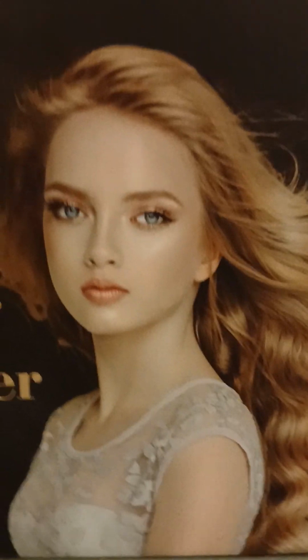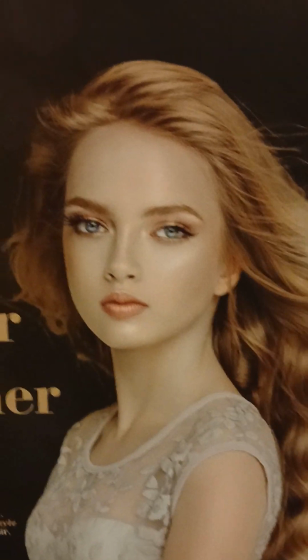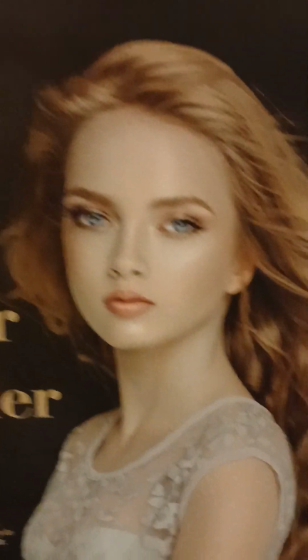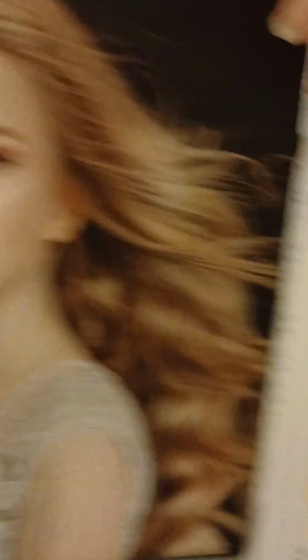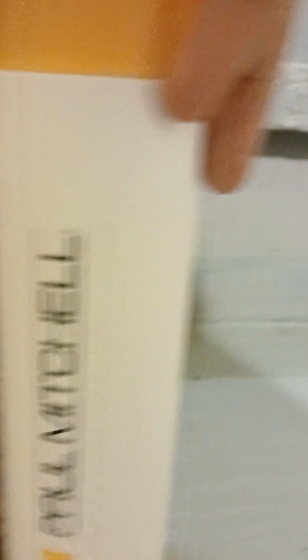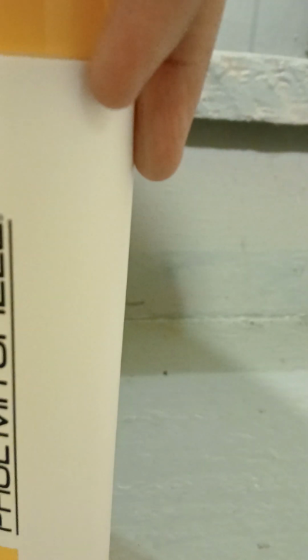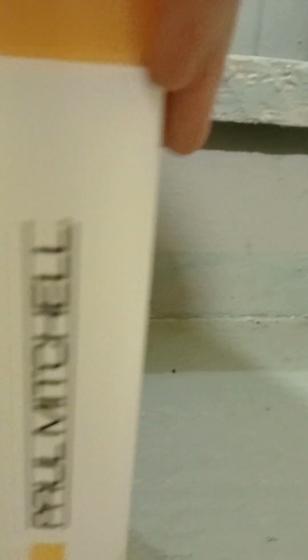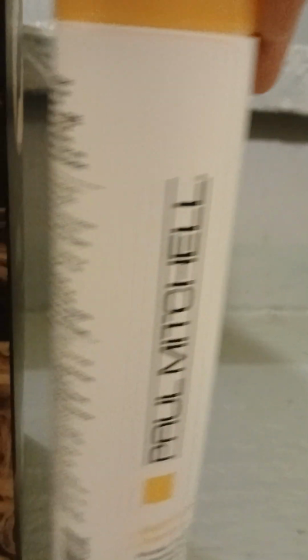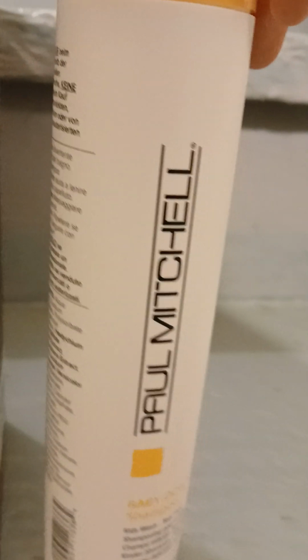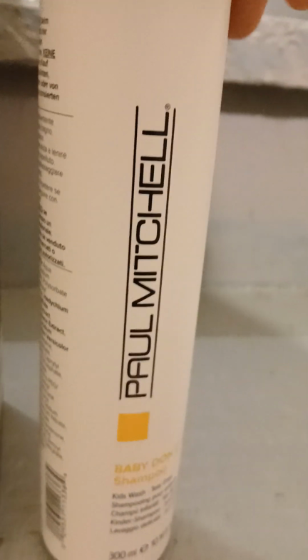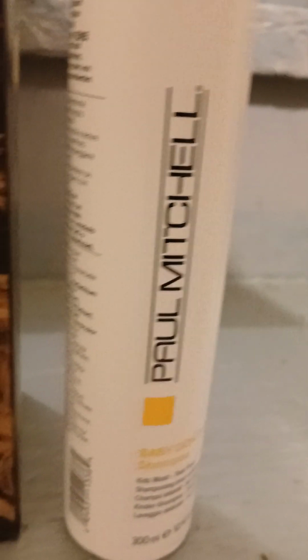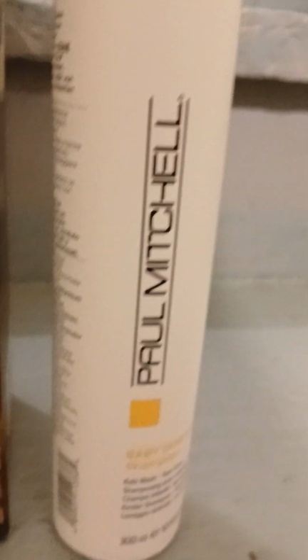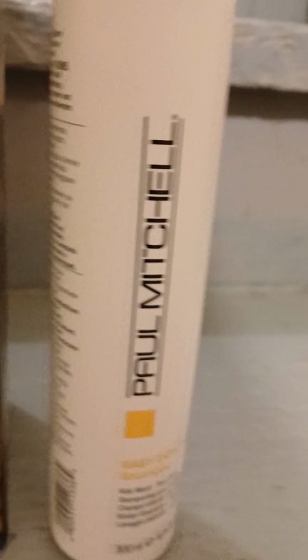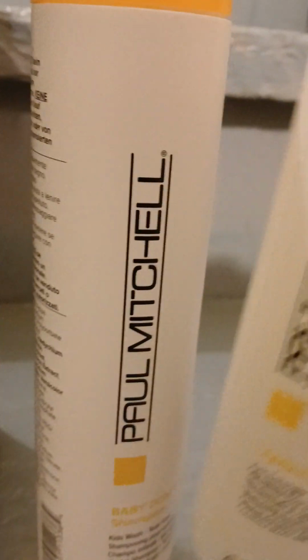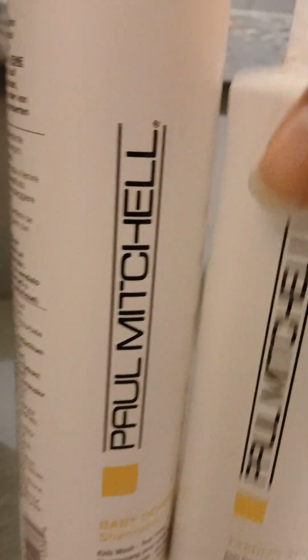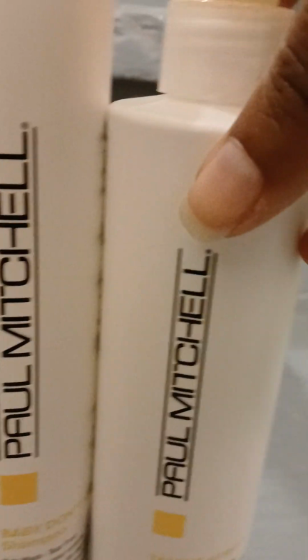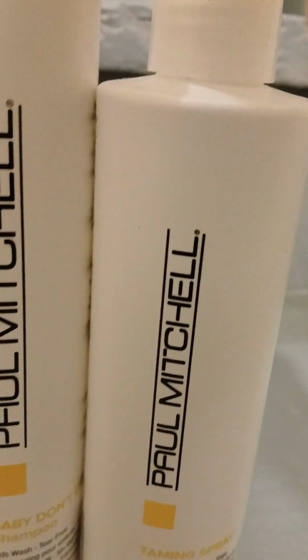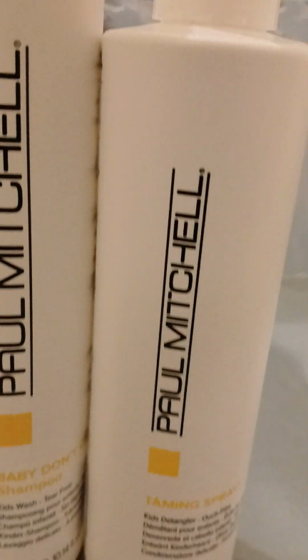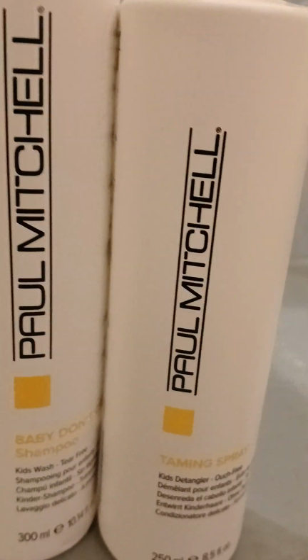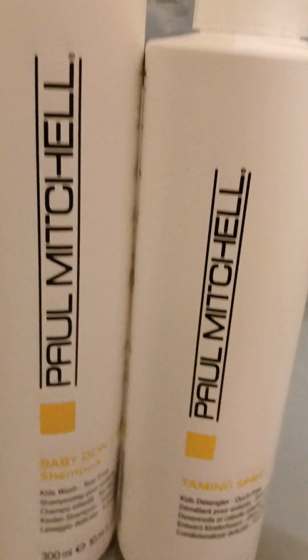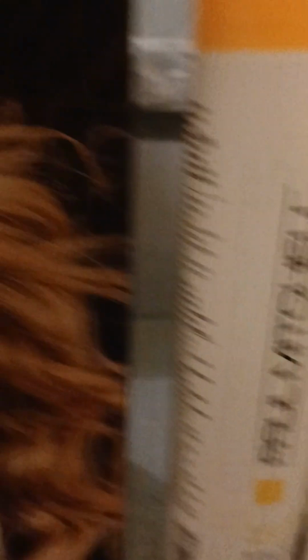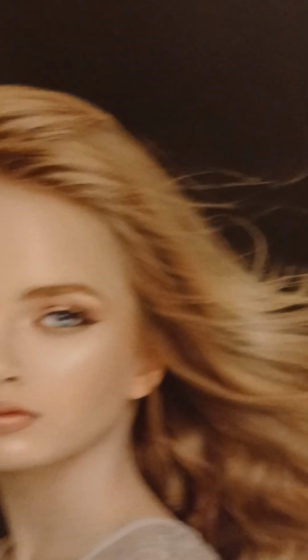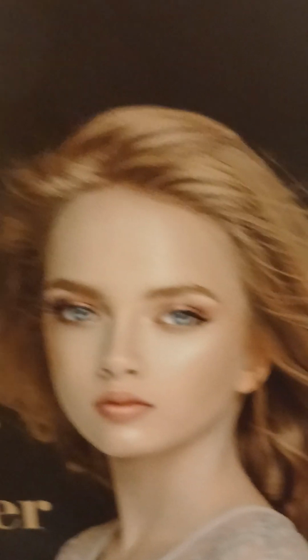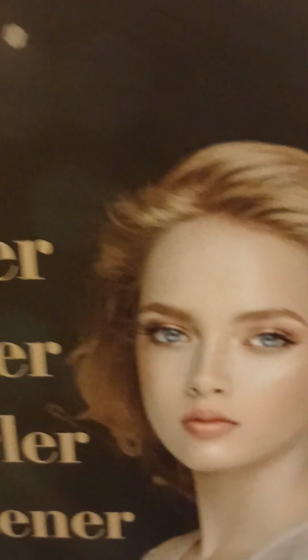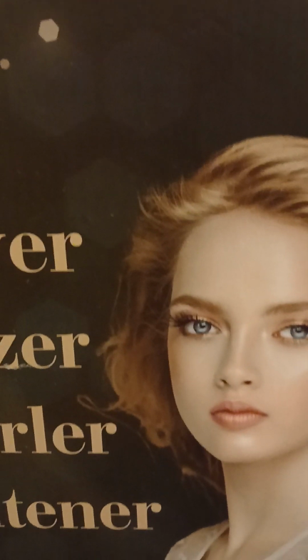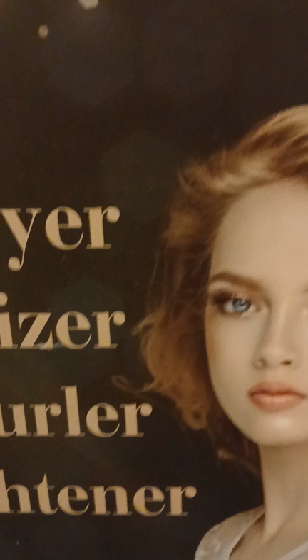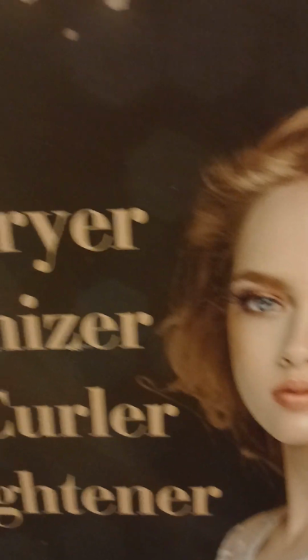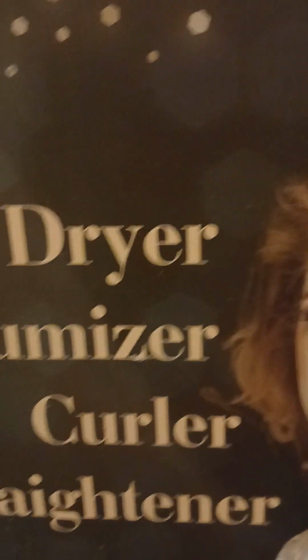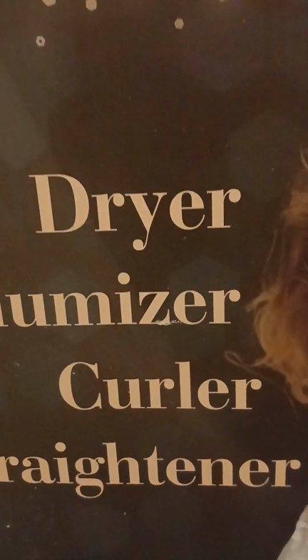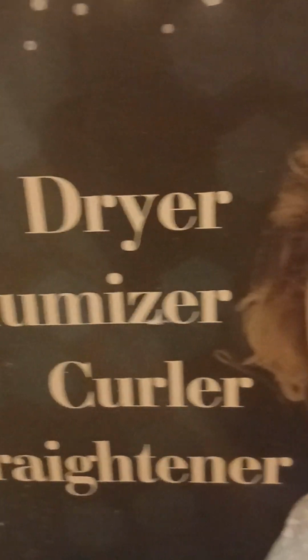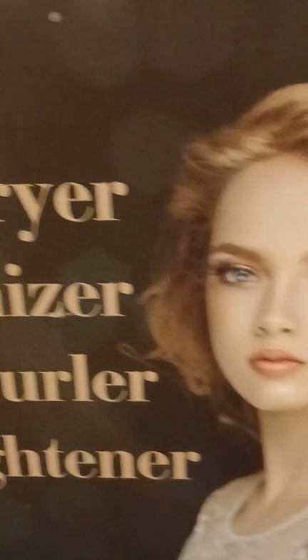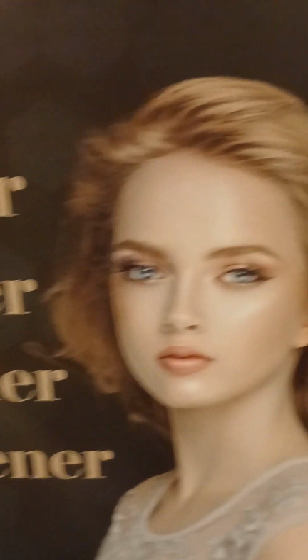And this is the products that I use on my hair: Paul Mitchell Shampoo and a Paul Mitchell Detangler. So I'm about to get it out the box, you guys, and see what I'm working with.